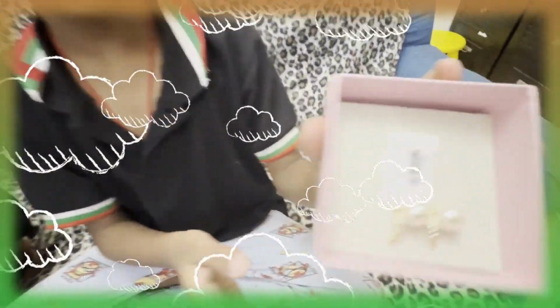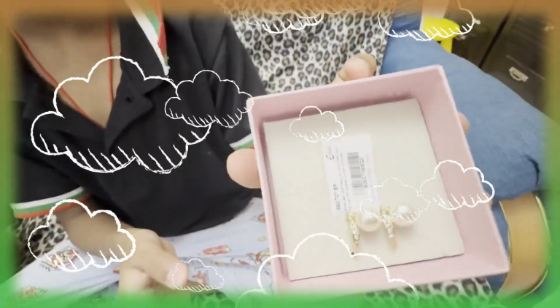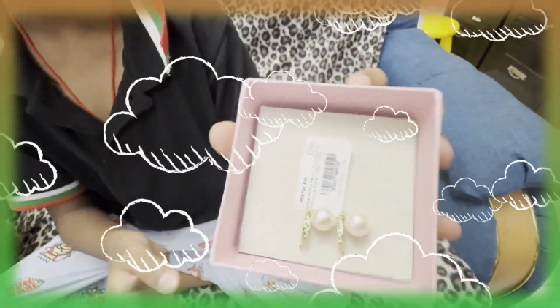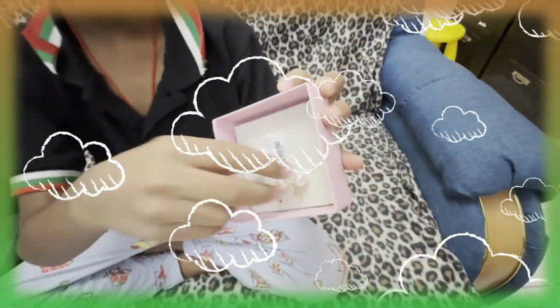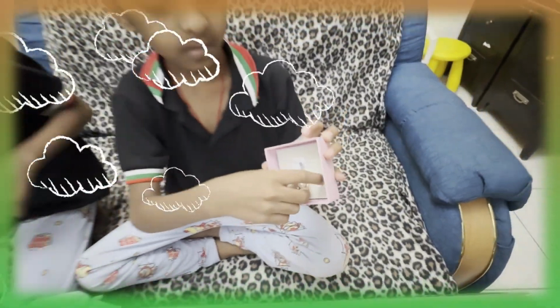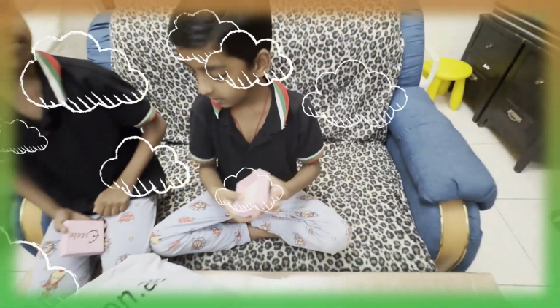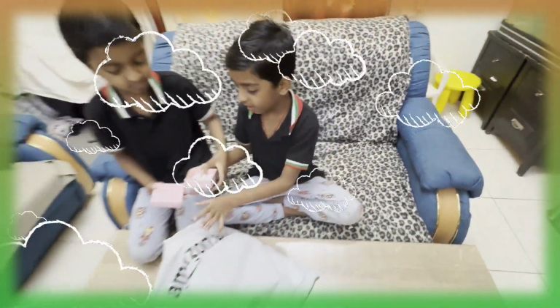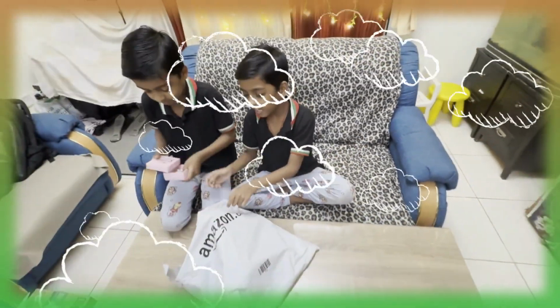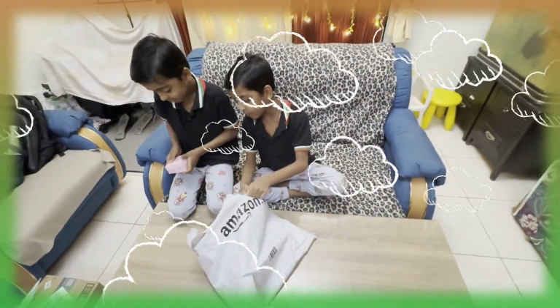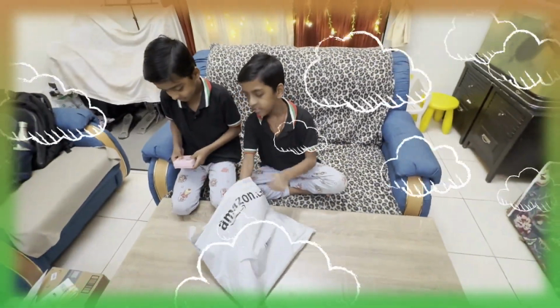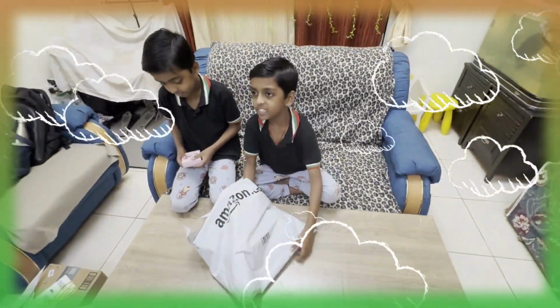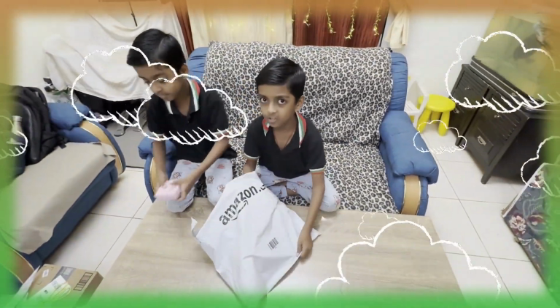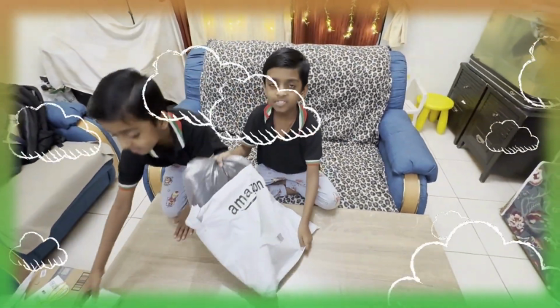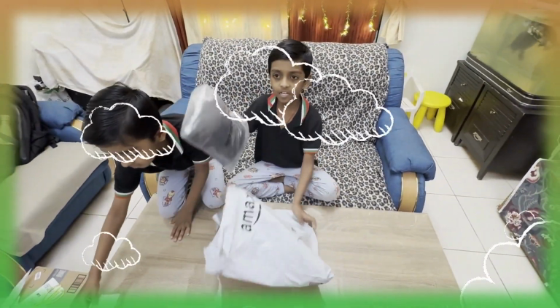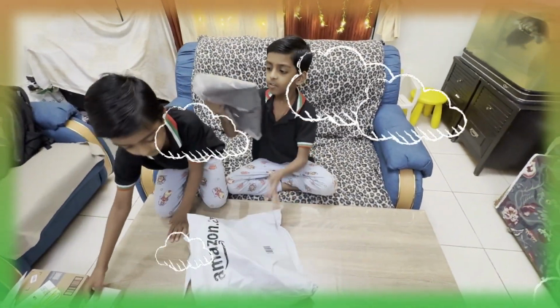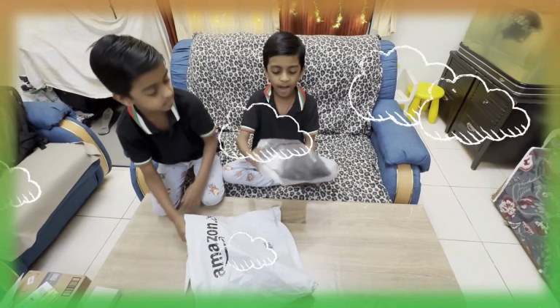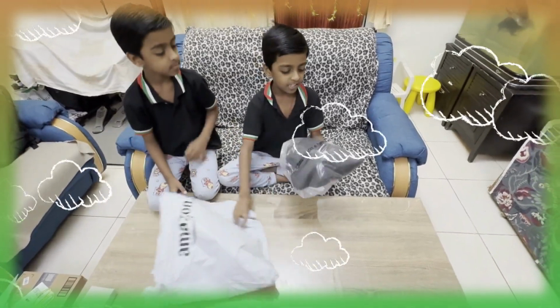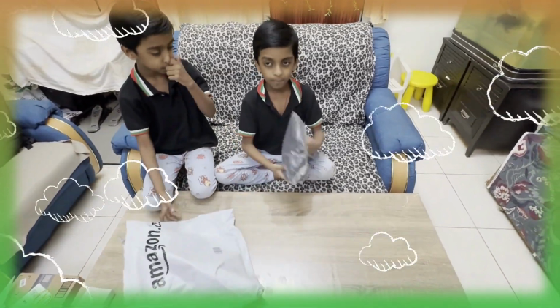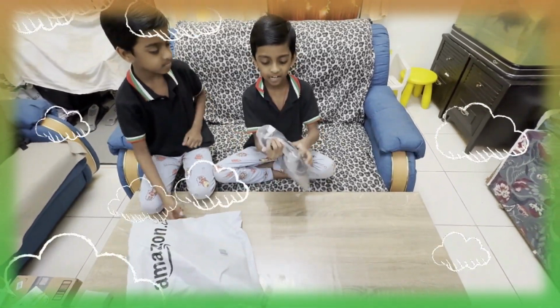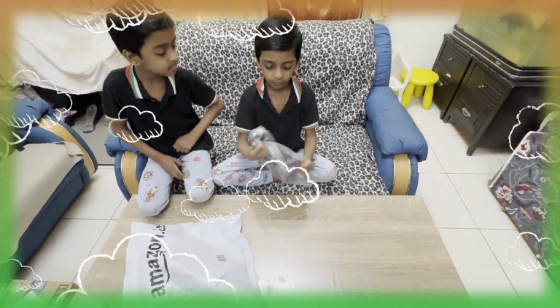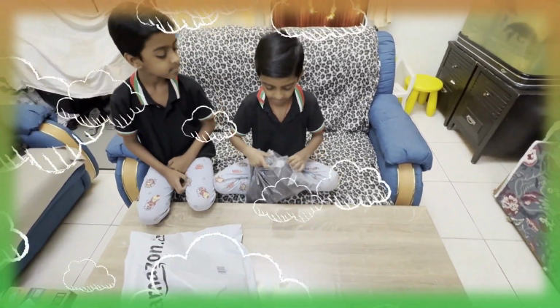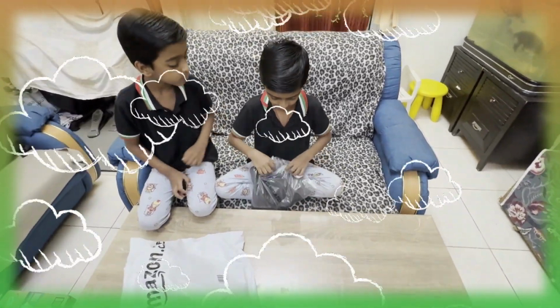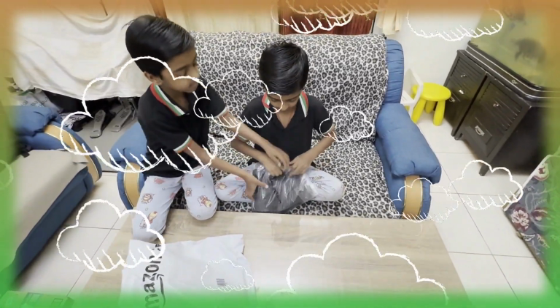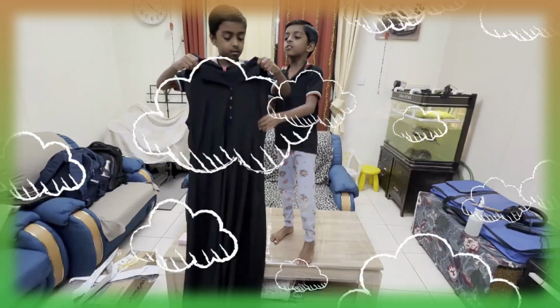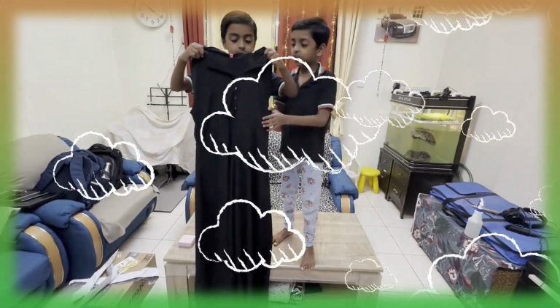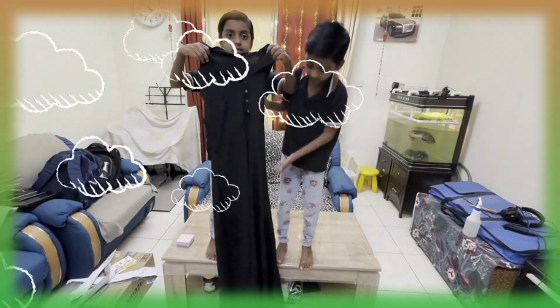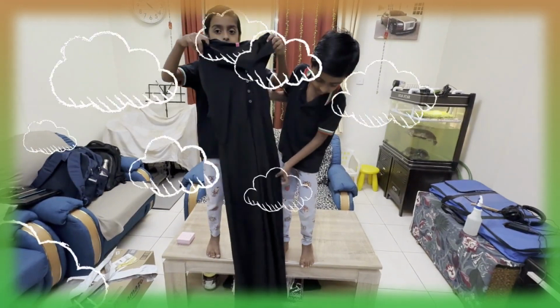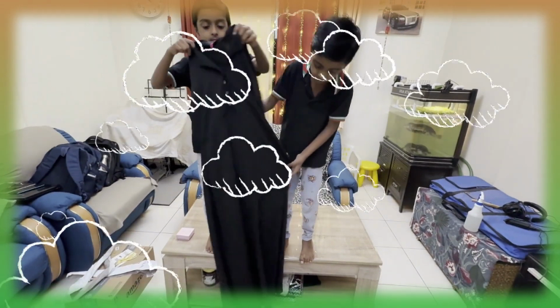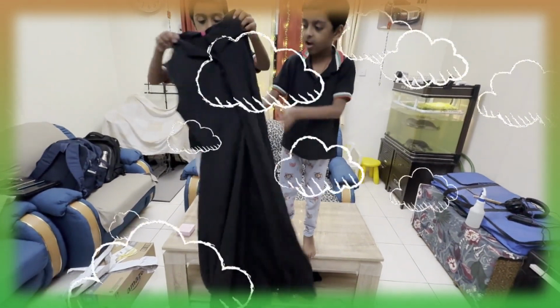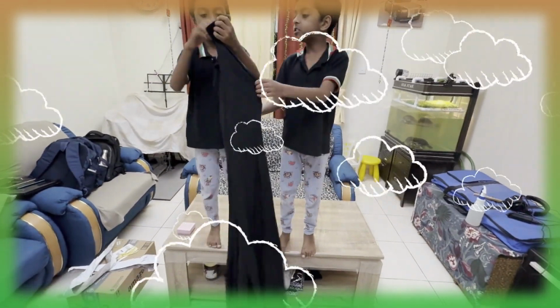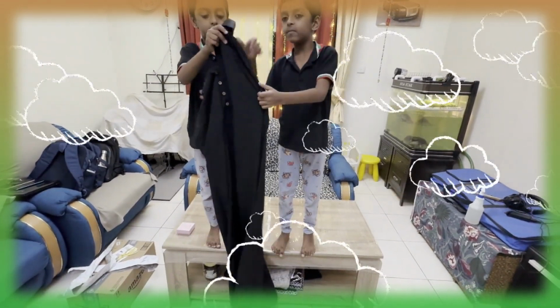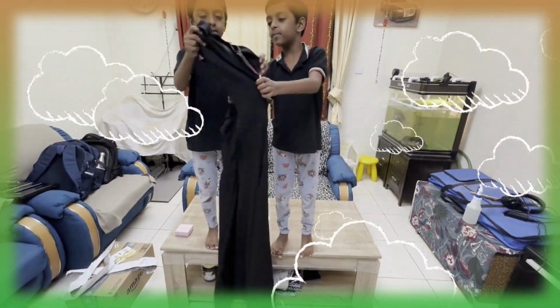Now let's open it. Let's take out the second item. Wow, this is a black desk for our mother. This is a black desk. It's so lovely, it's sleek, it's black.